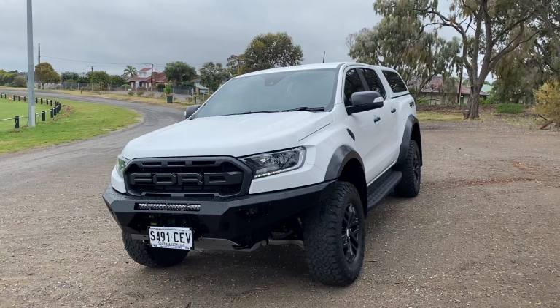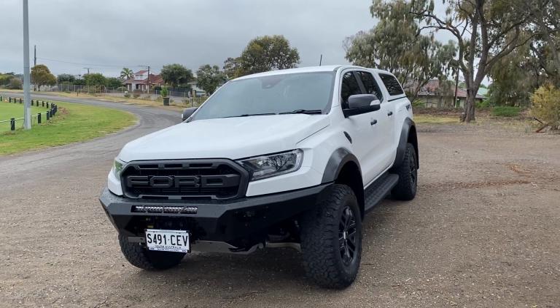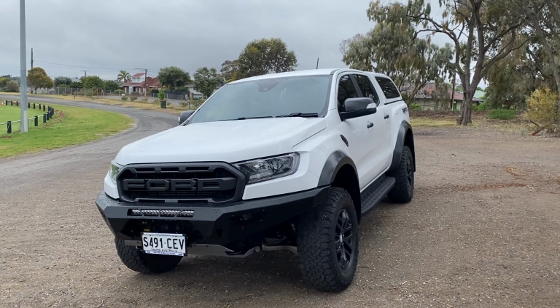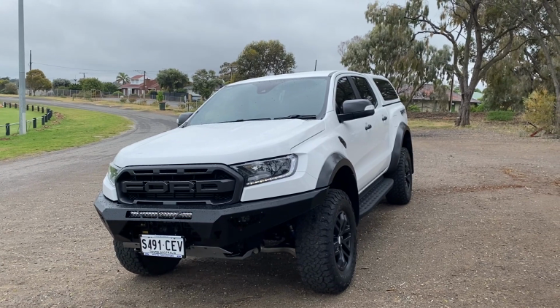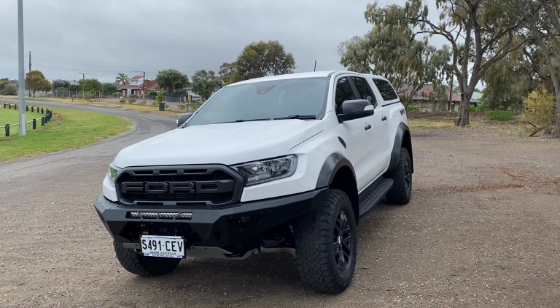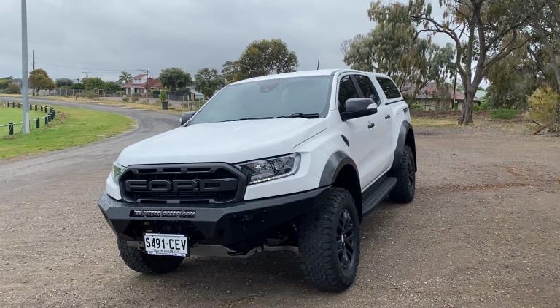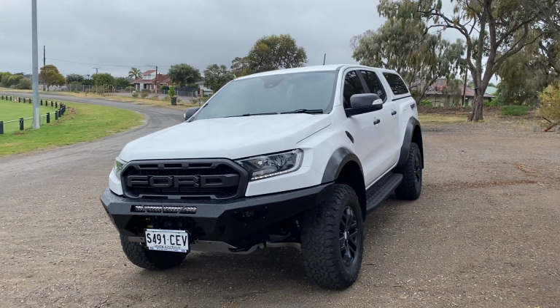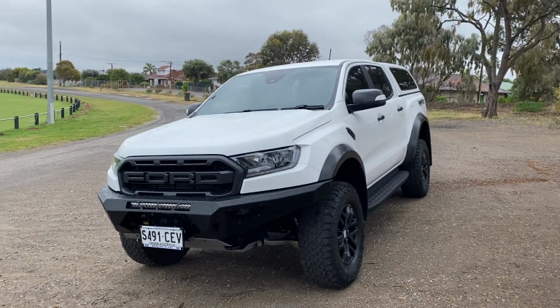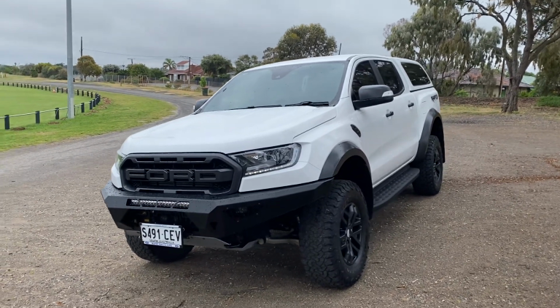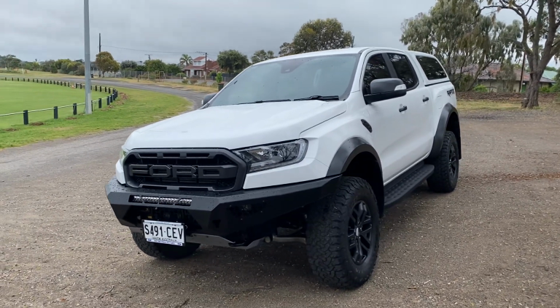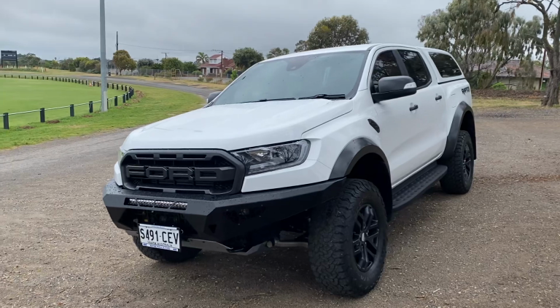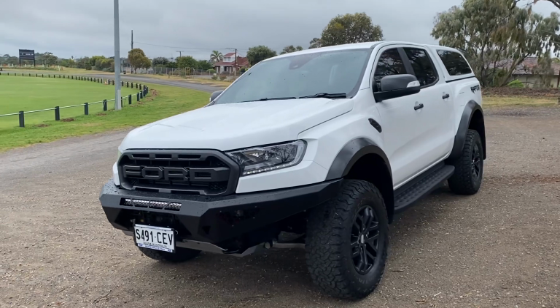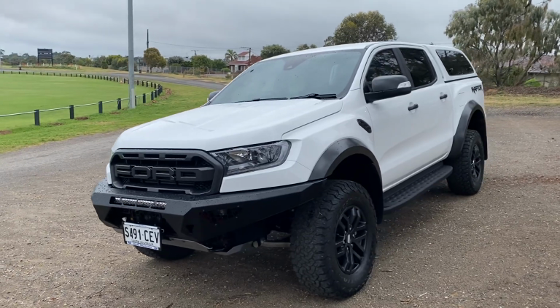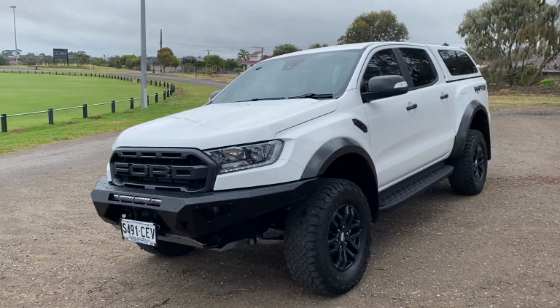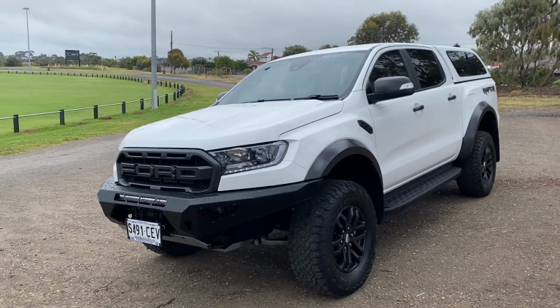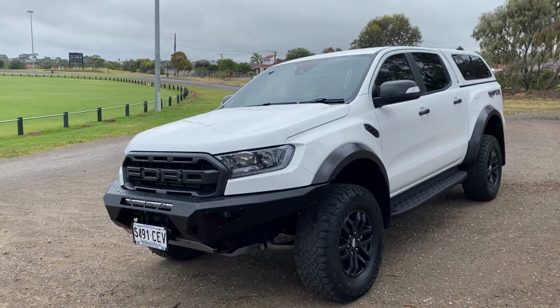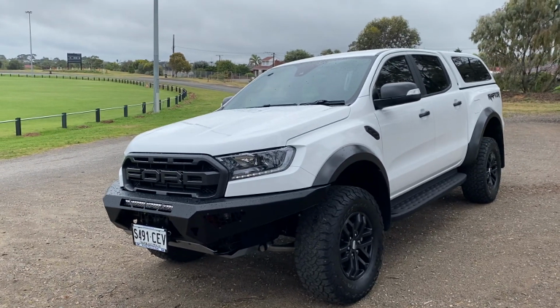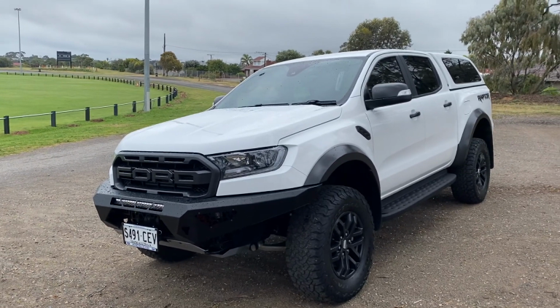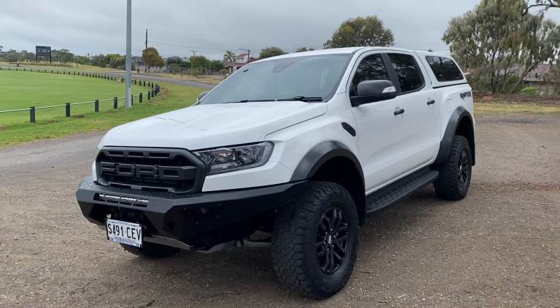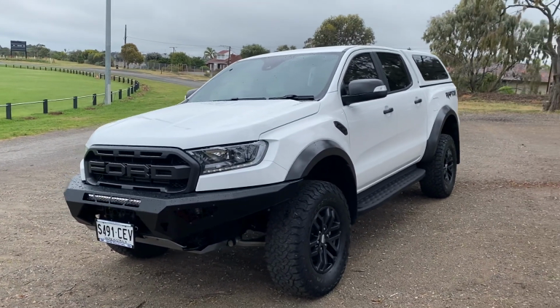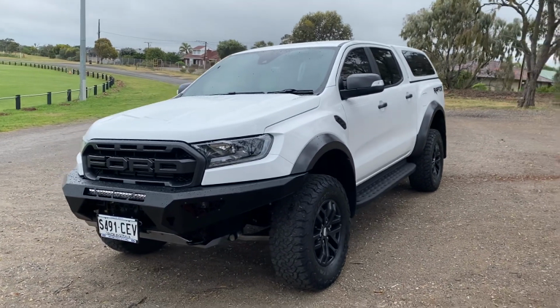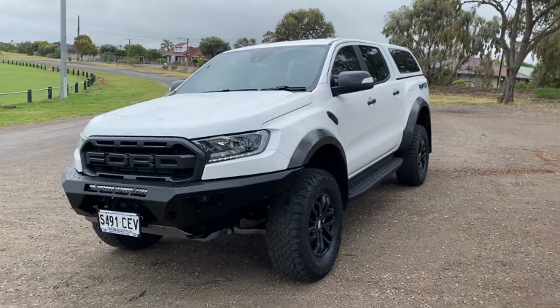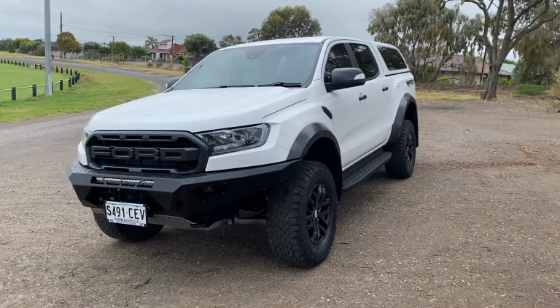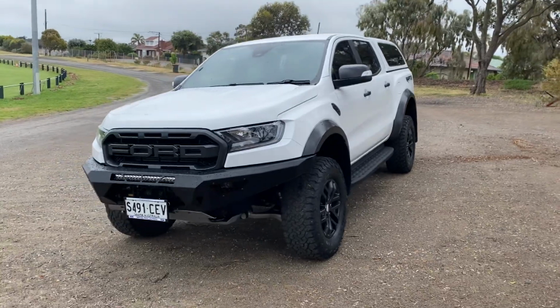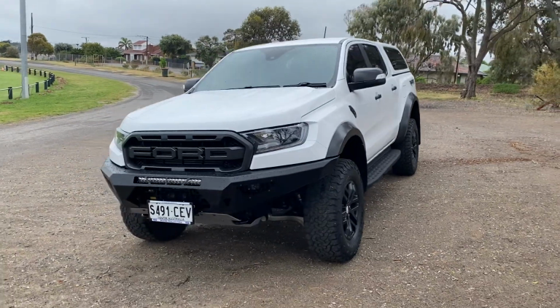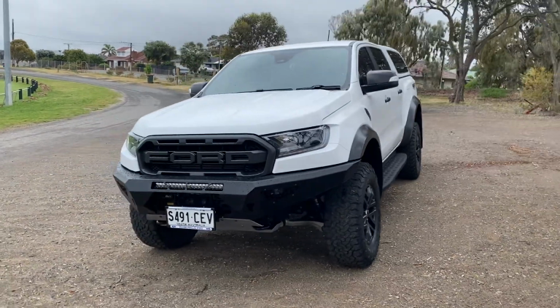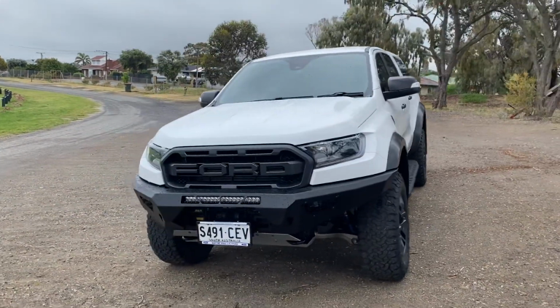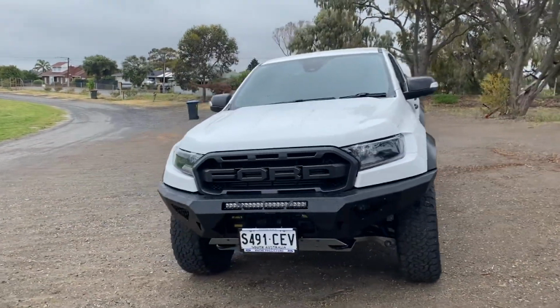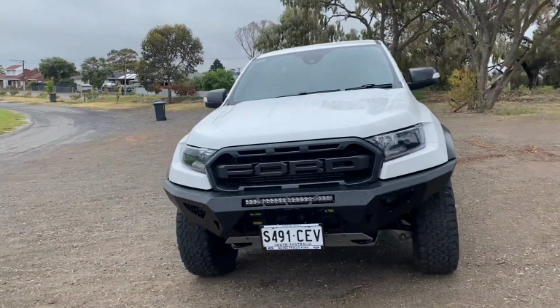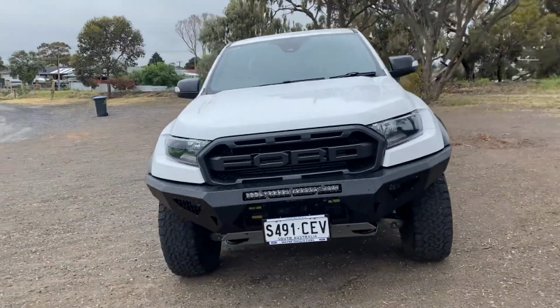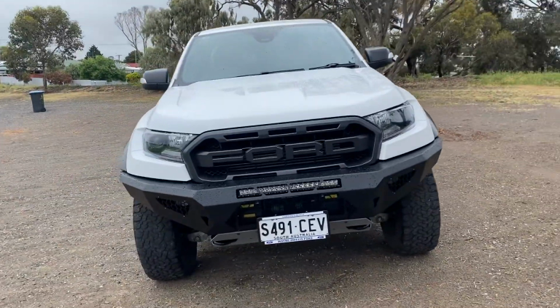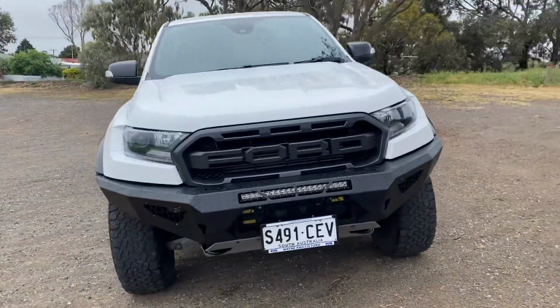Thanks for your inquiry about our 2019 Ford Ranger Raptor. I'll do this quick video to let you know the awesome condition, a bit more about this vehicle, the extras and everything like that — a walk-around showcase for you. It's a 2019 and it's got the hammer front bar.